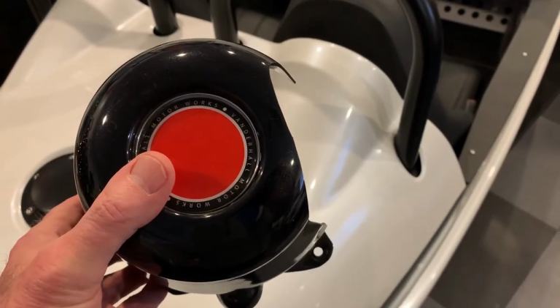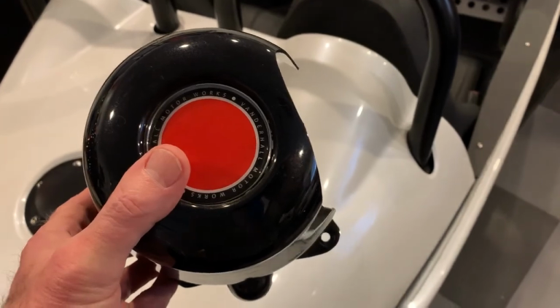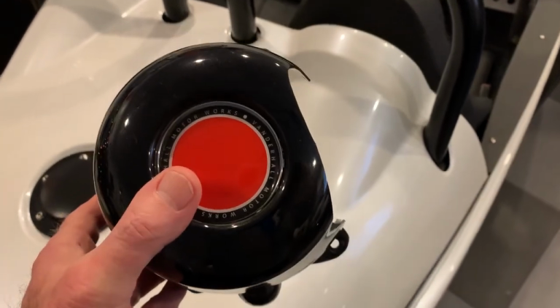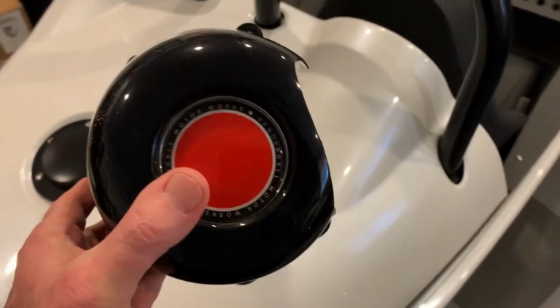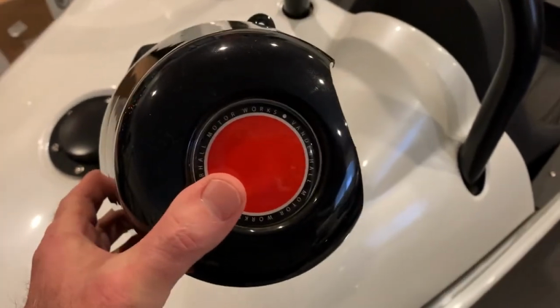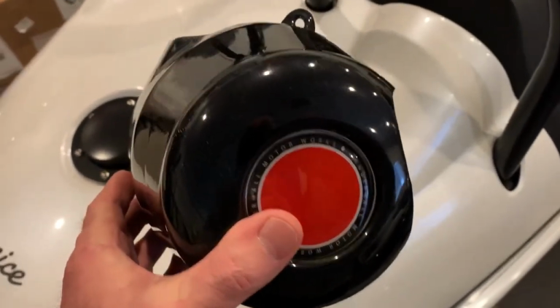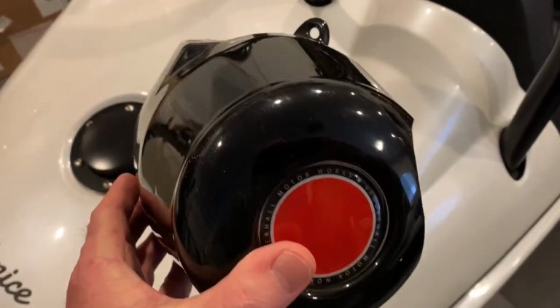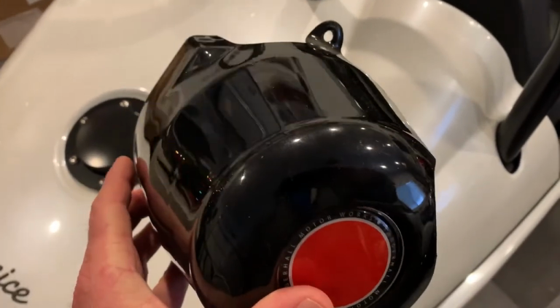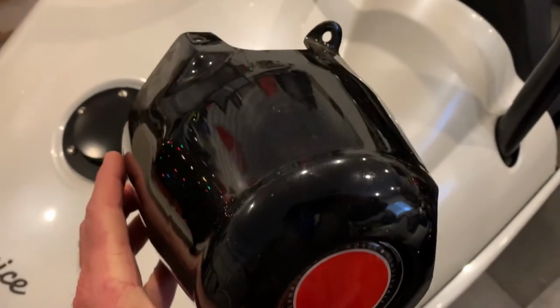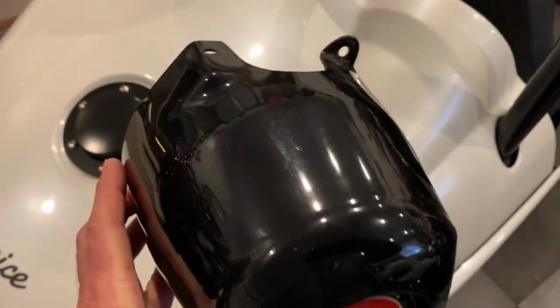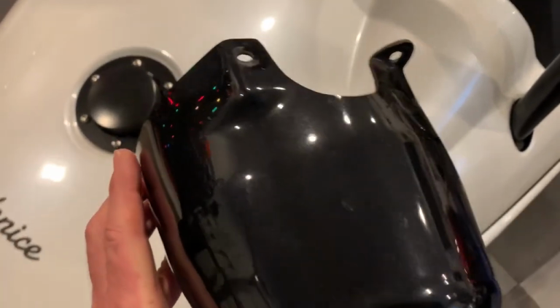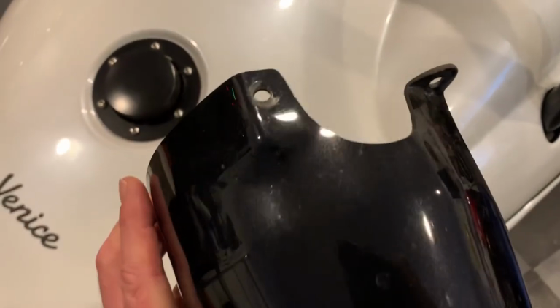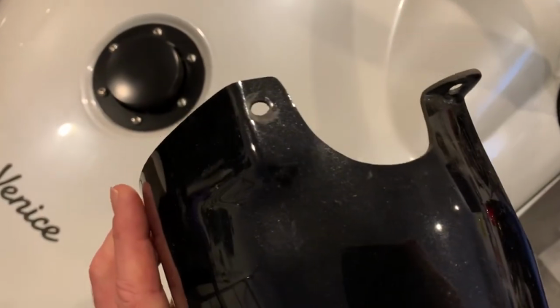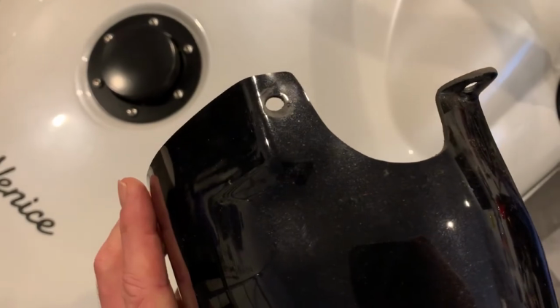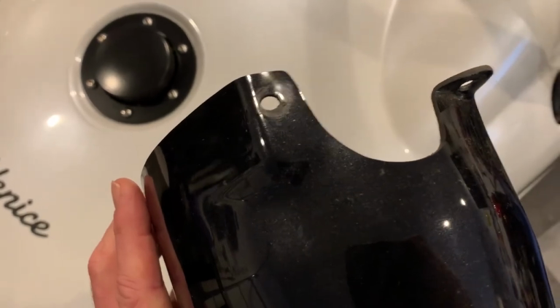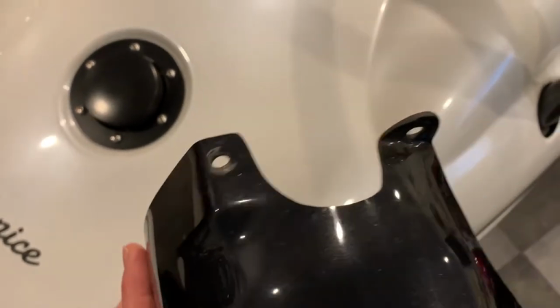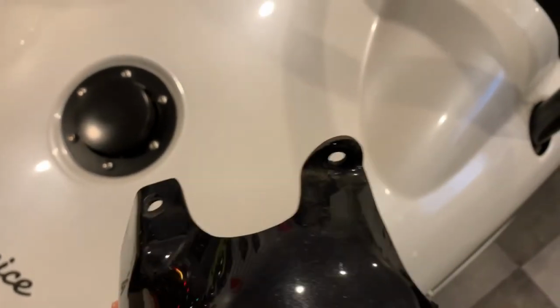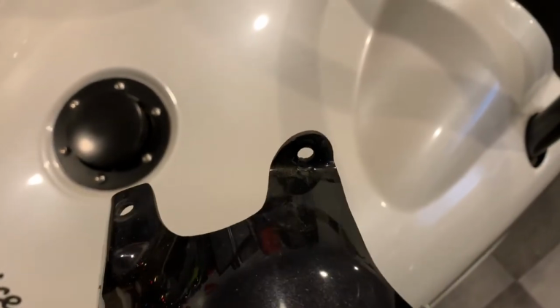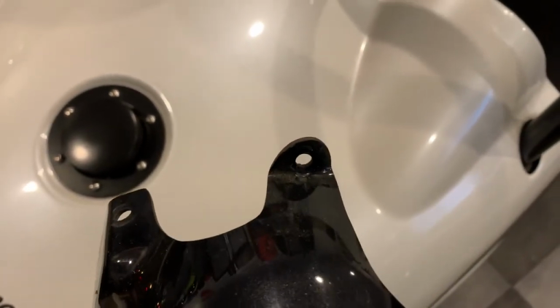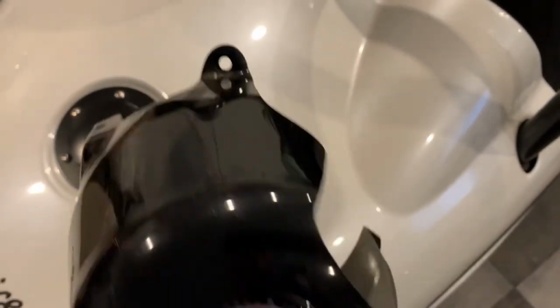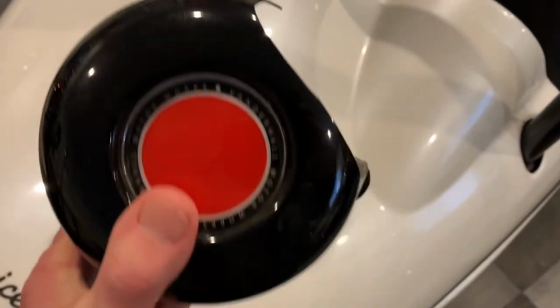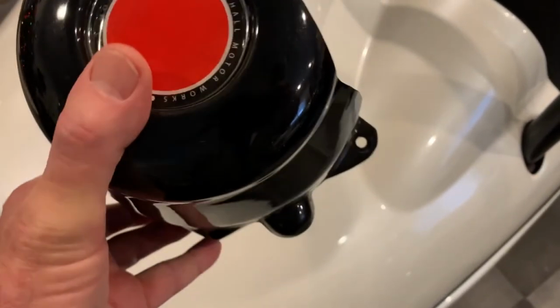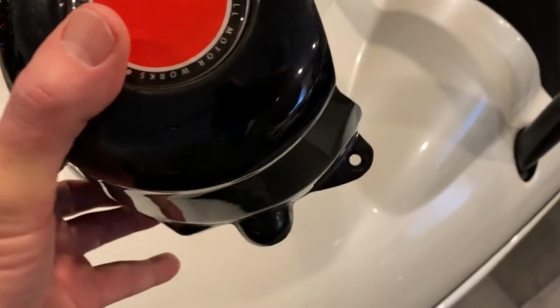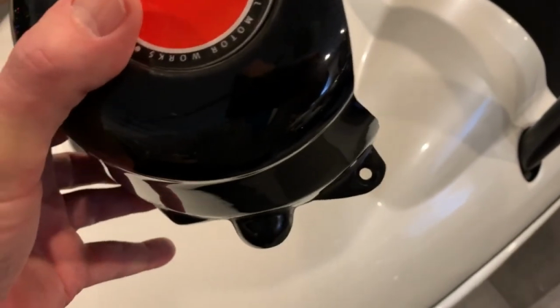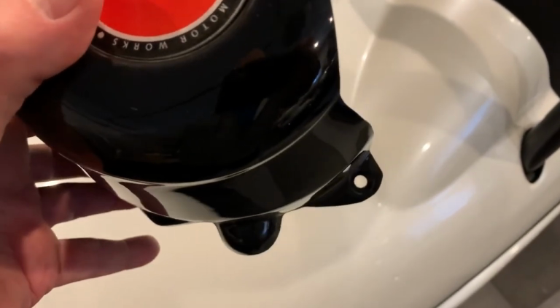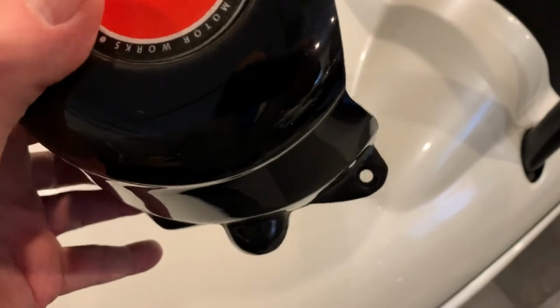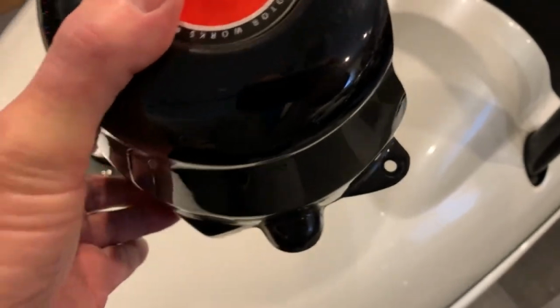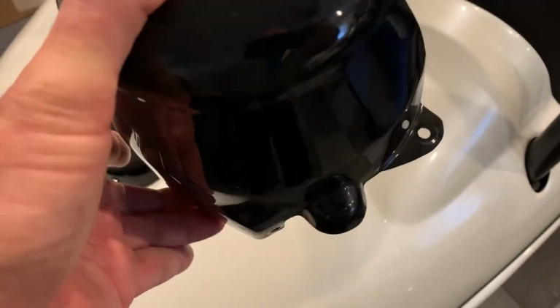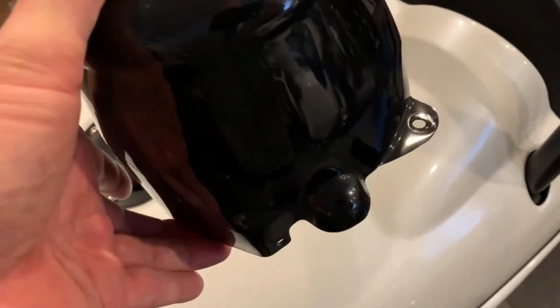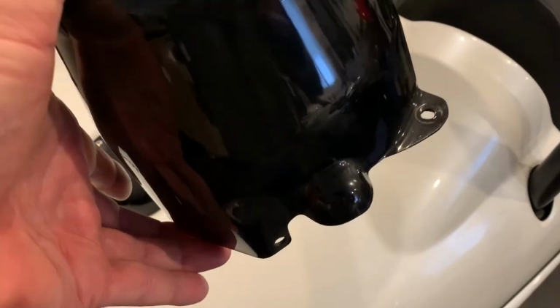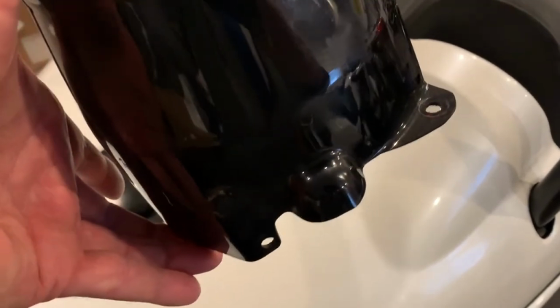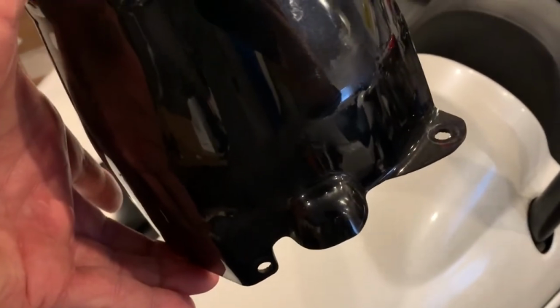Here's the original hub cover. There are four screw locations — one there, one there, one there, and then down below there's one there and one right there.